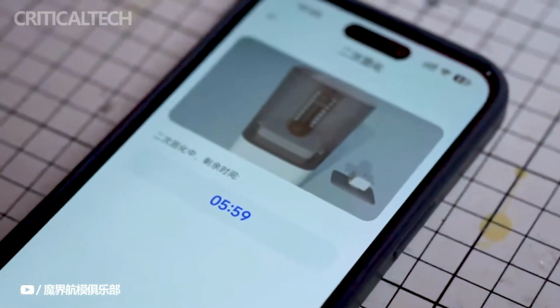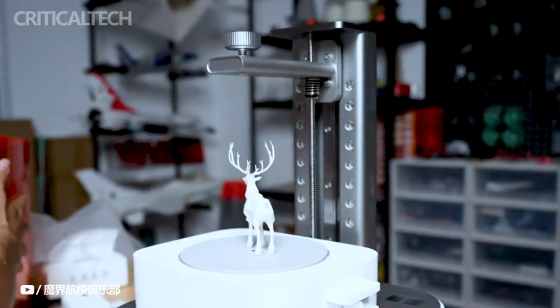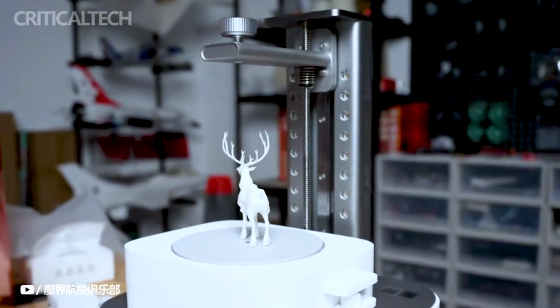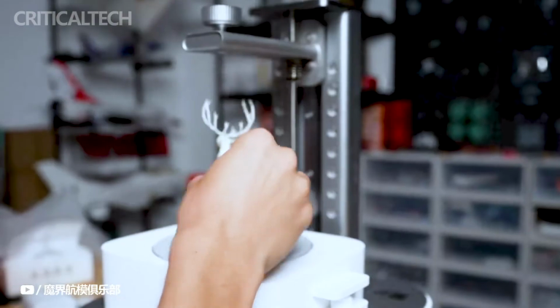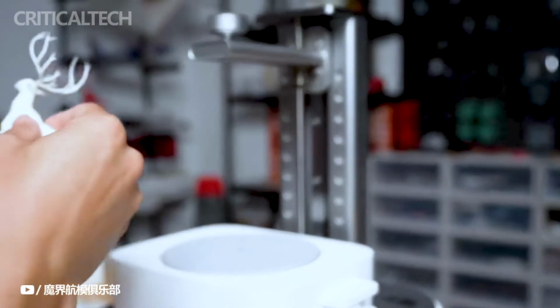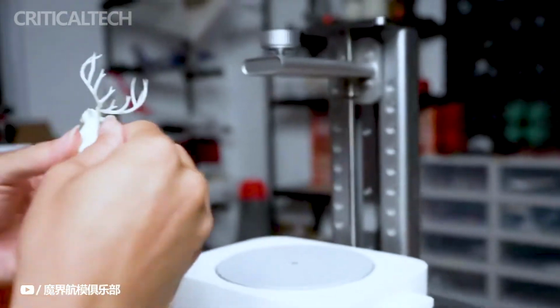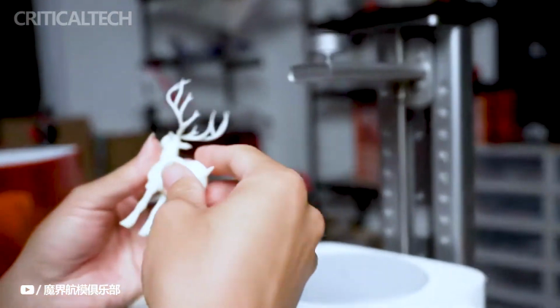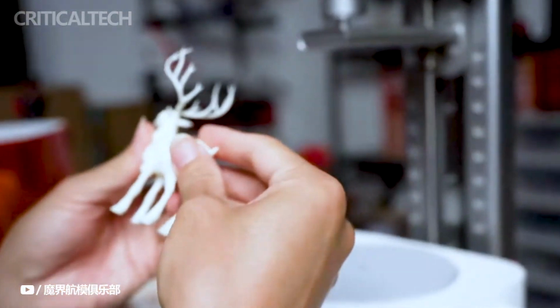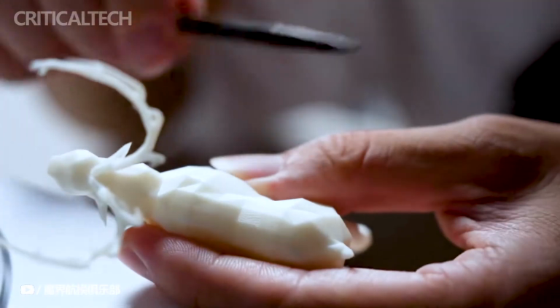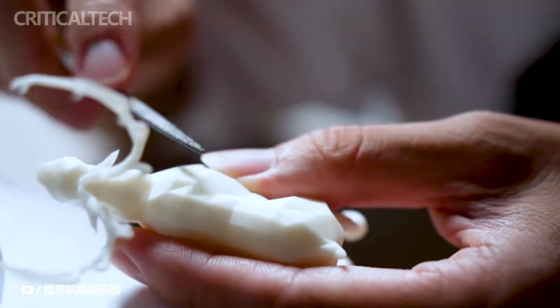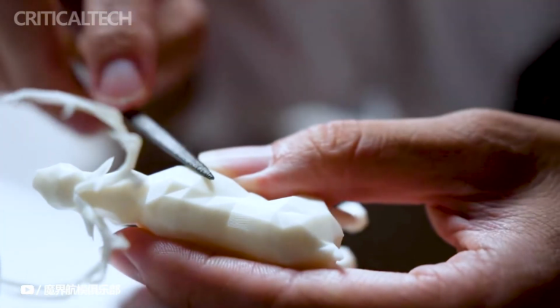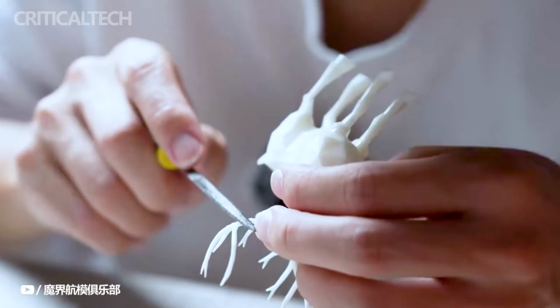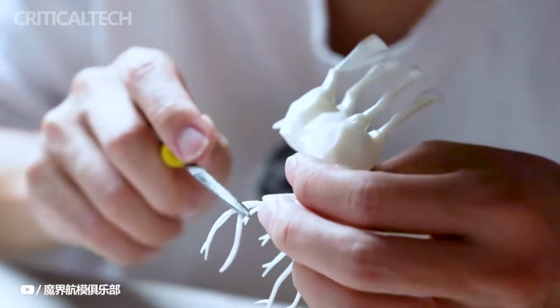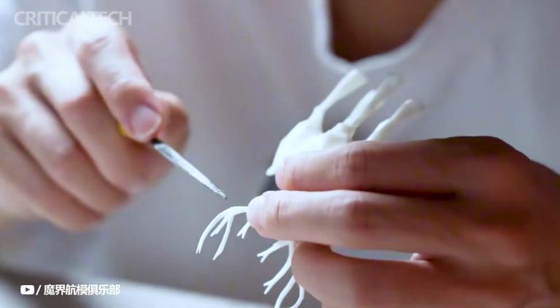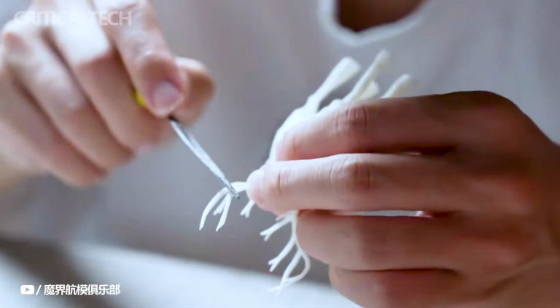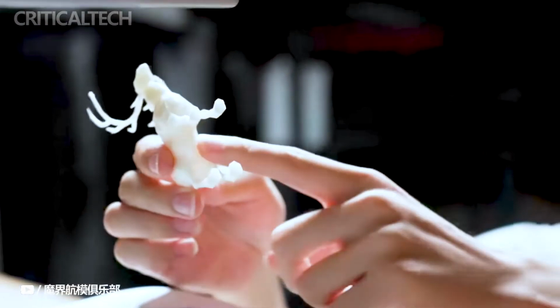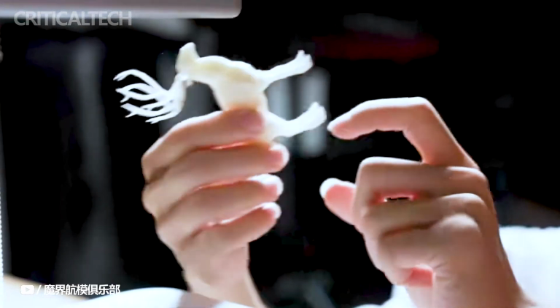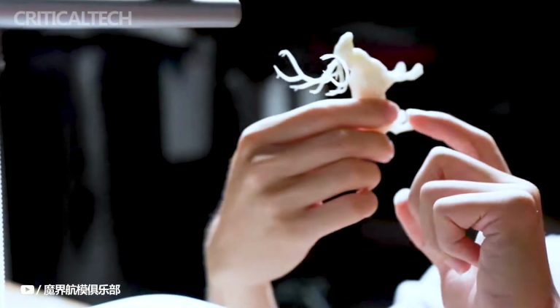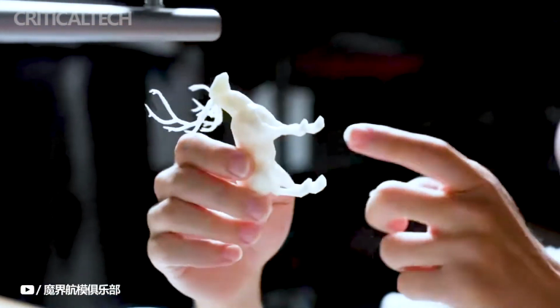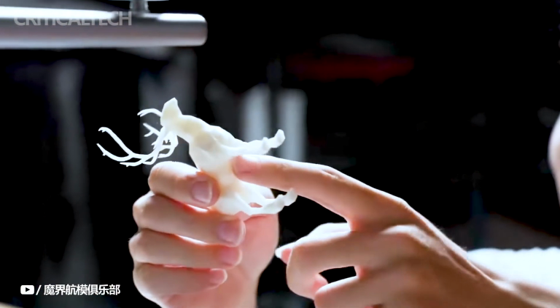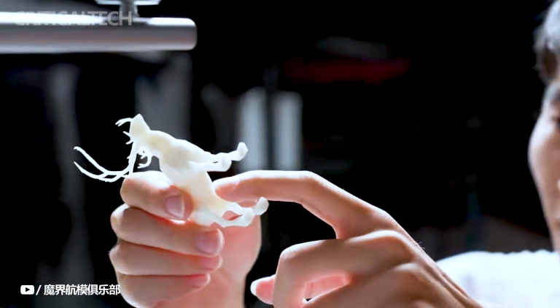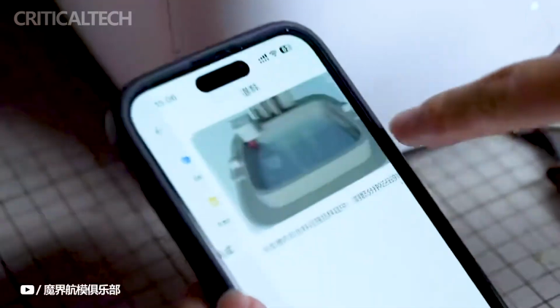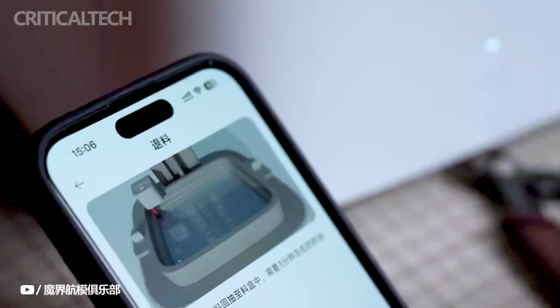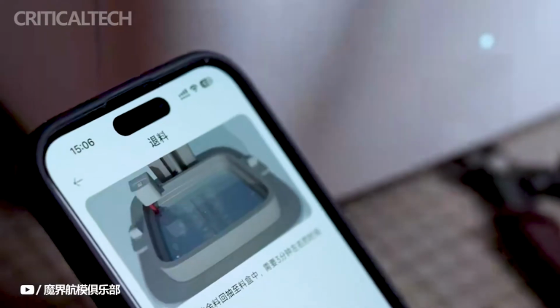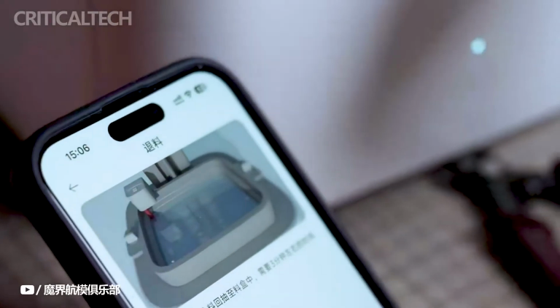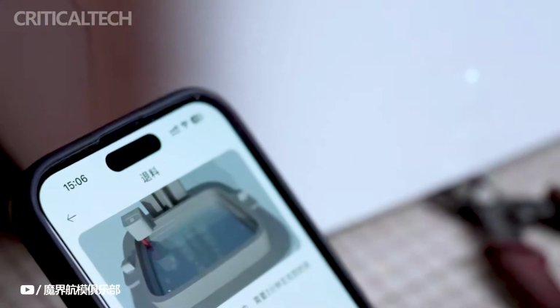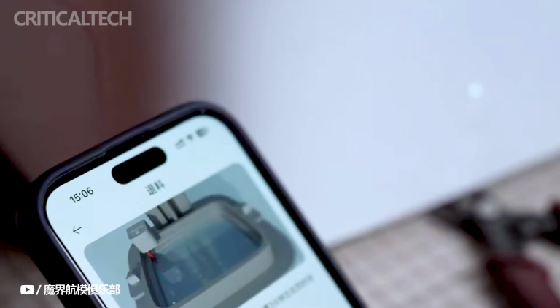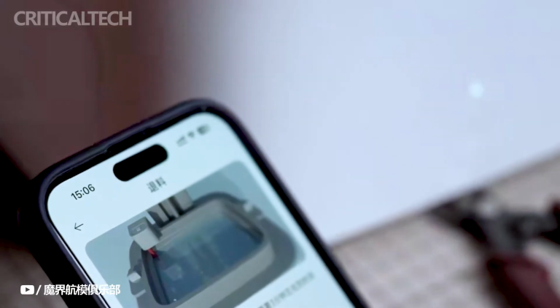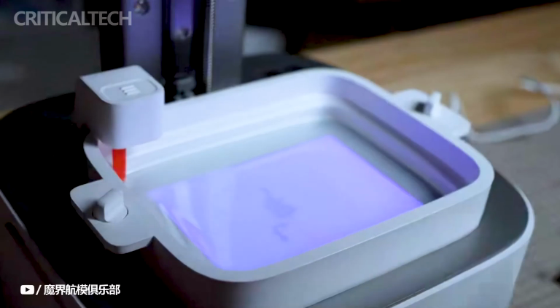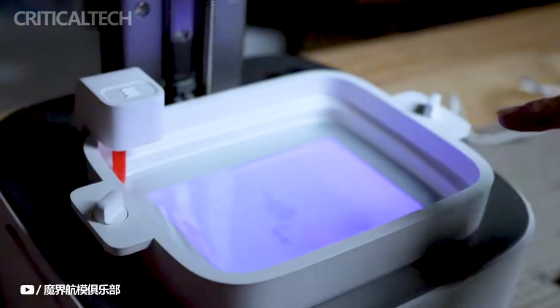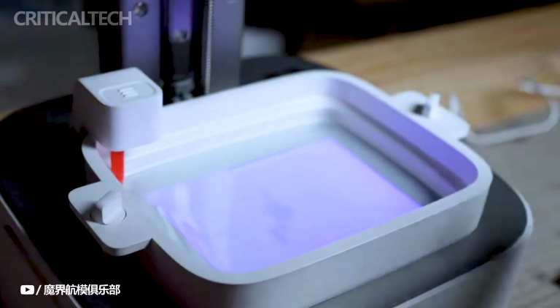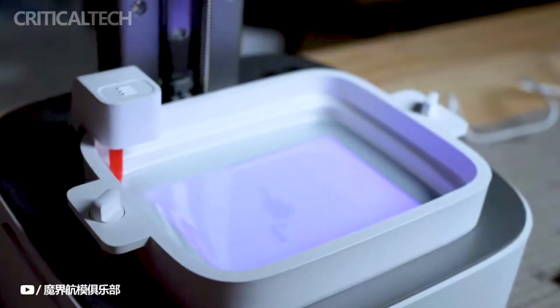As with all Xiaomi products, the Mijia 3D printer has undergone rigorous safety and environmental quality inspections. This commitment to quality and safety ensures that users can enjoy their 3D printing journey with peace of mind, knowing they have a reliable and trustworthy device at their disposal.